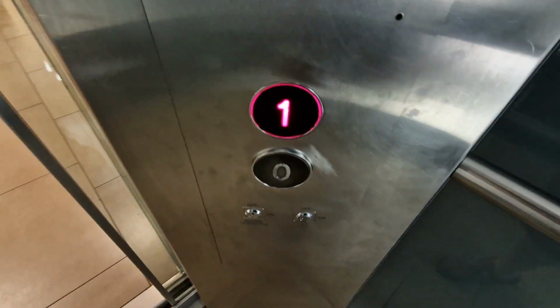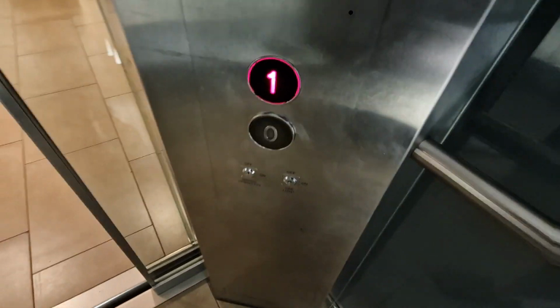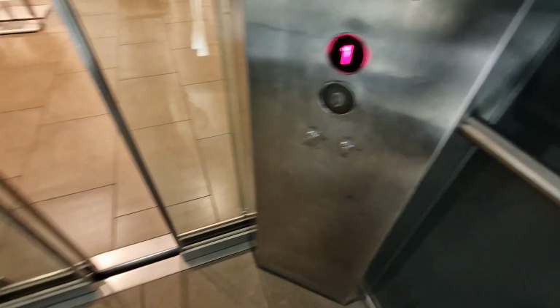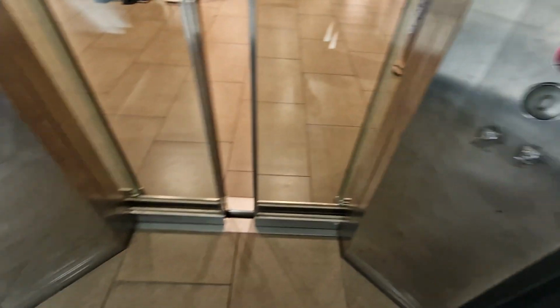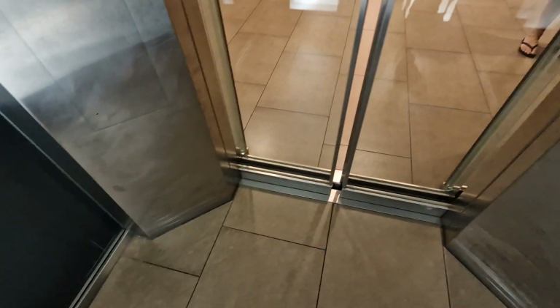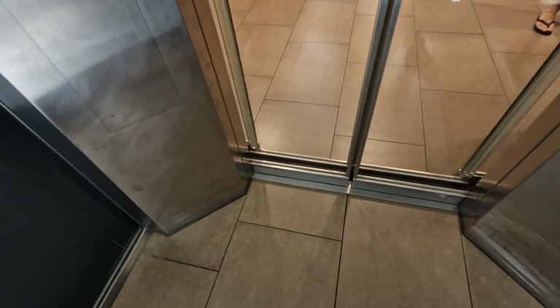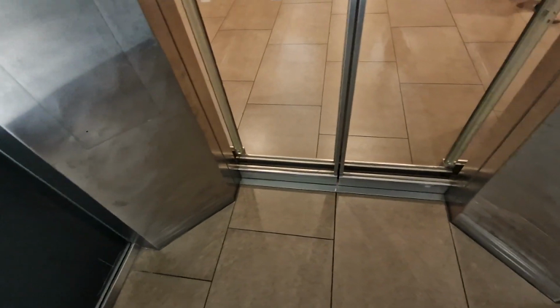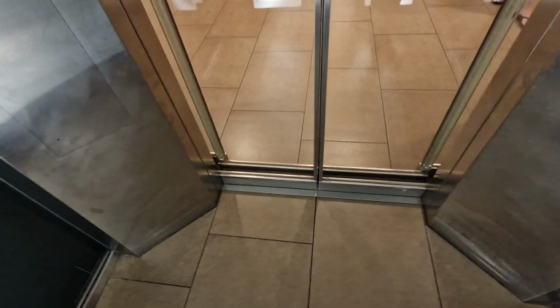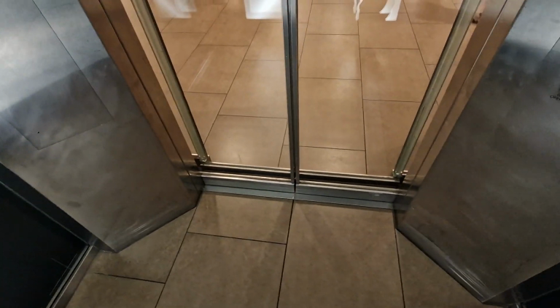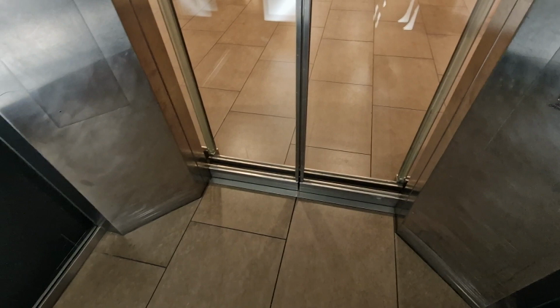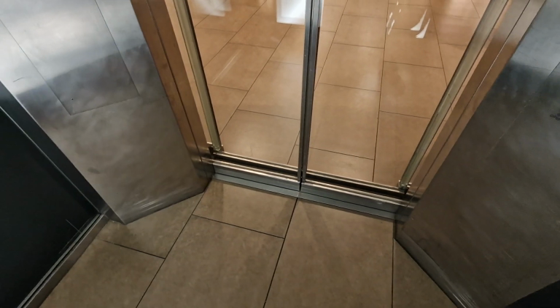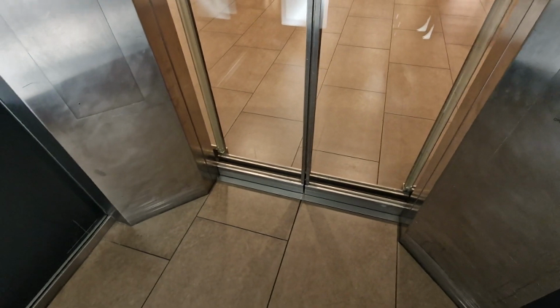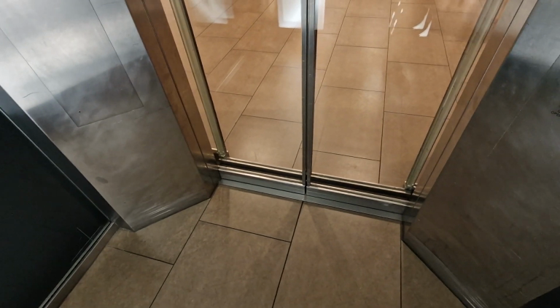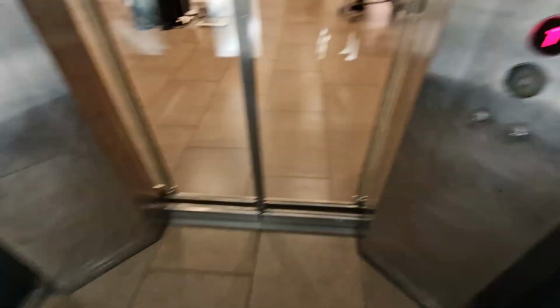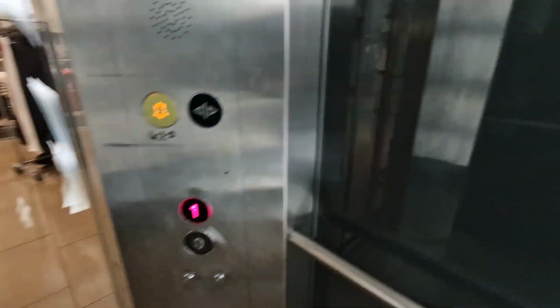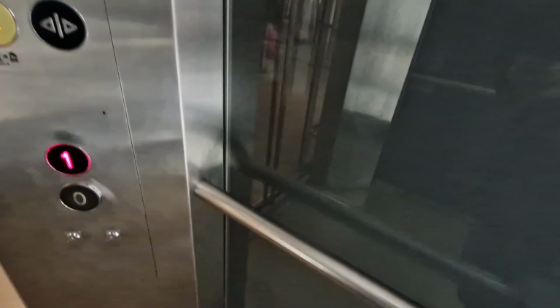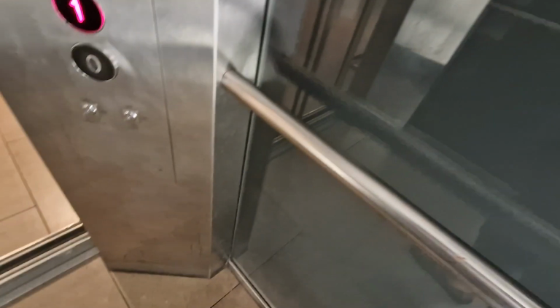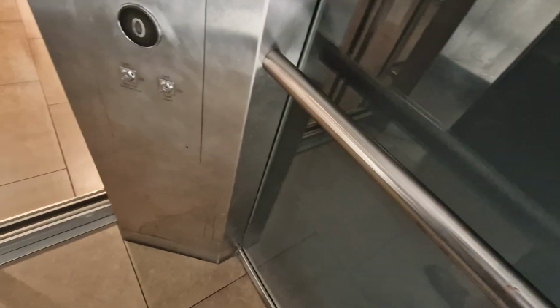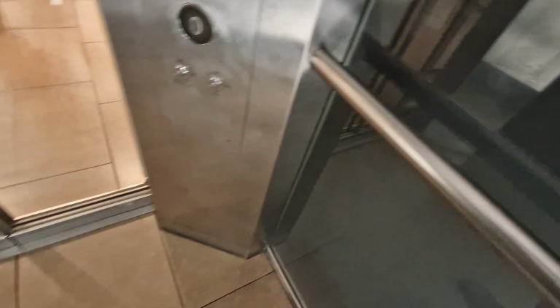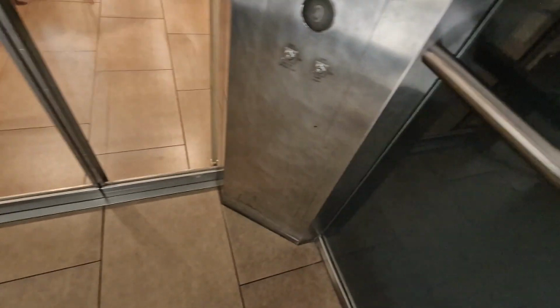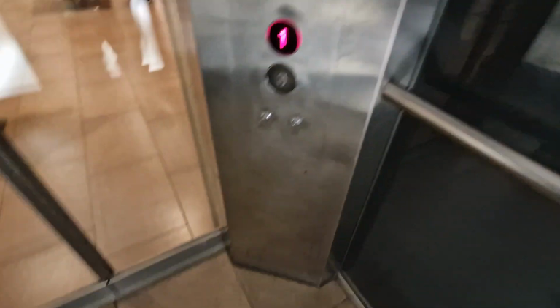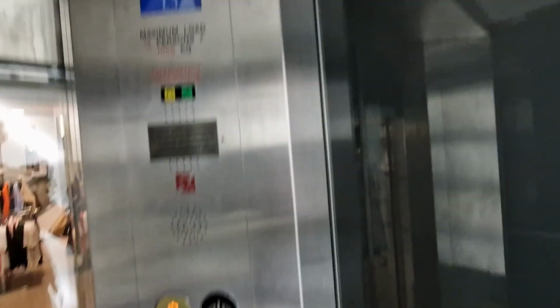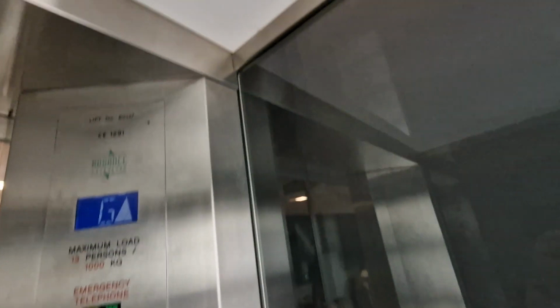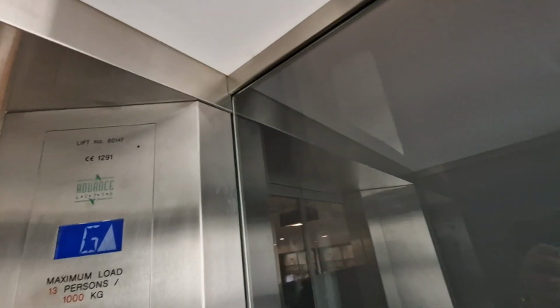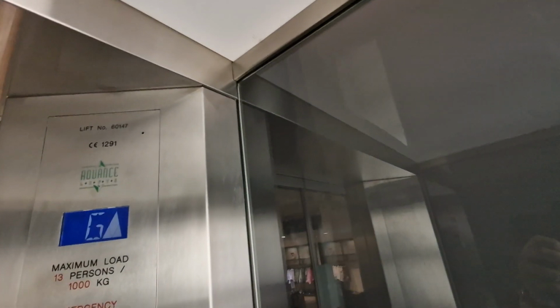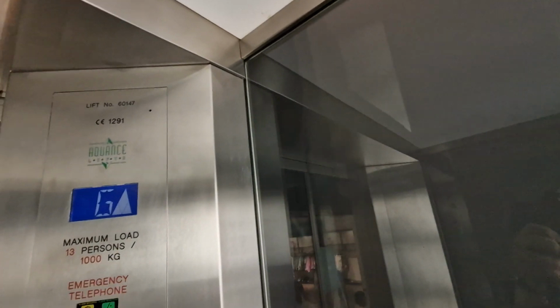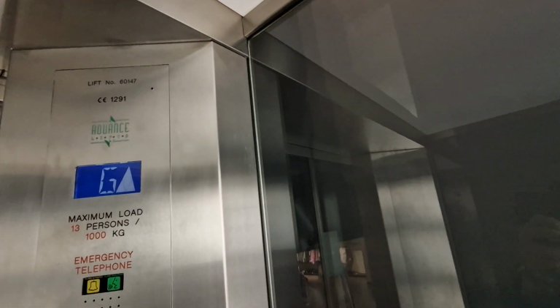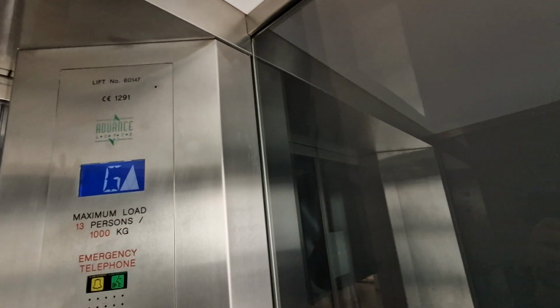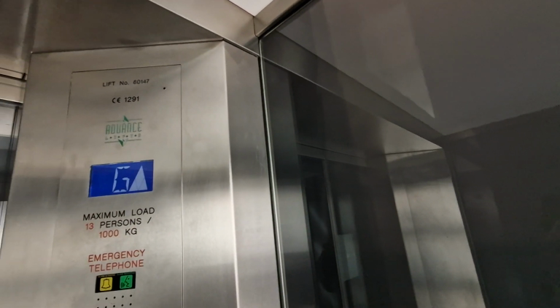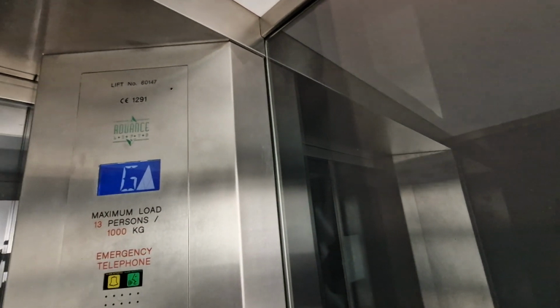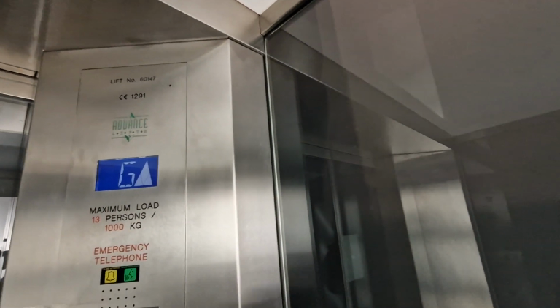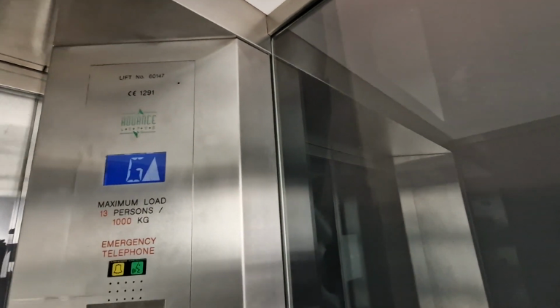Please mind the doors. This is the lift at Zara in High Wycombe. It's an advanced lift. Capacity 13 persons and 1000 kilos.